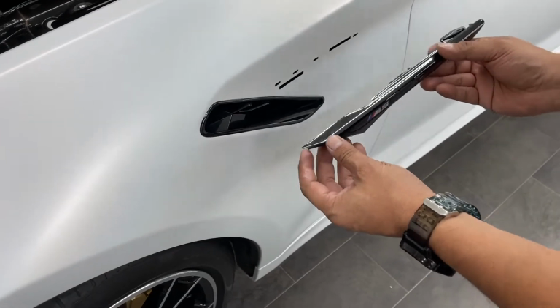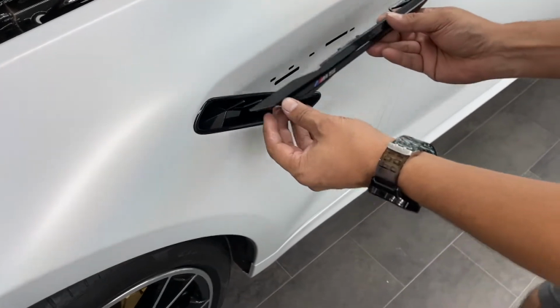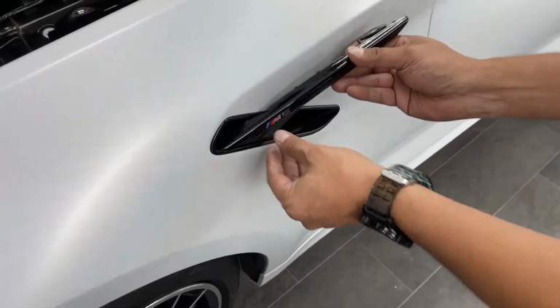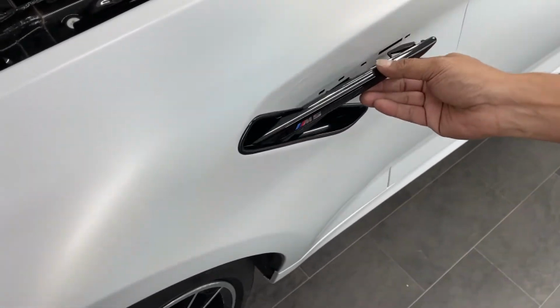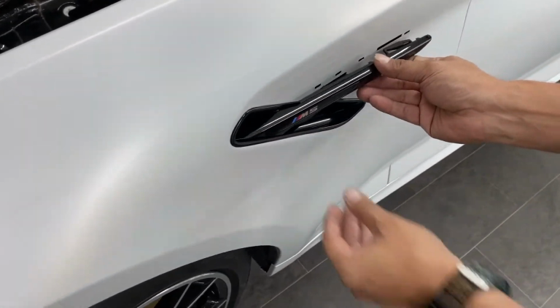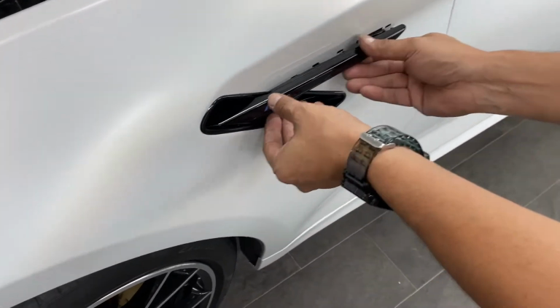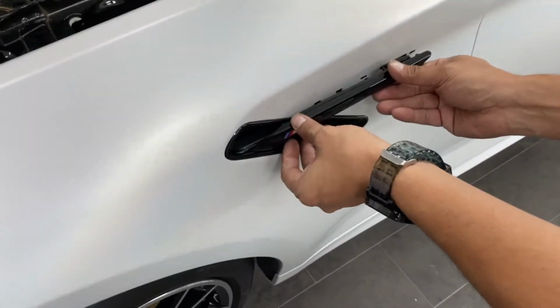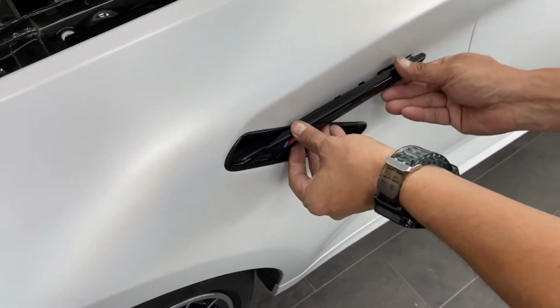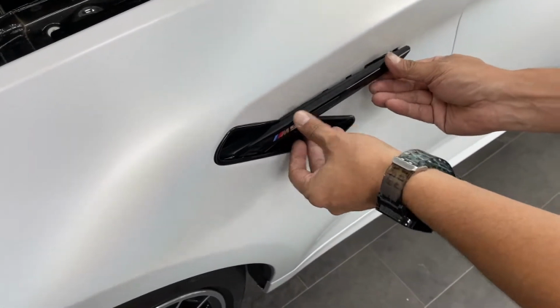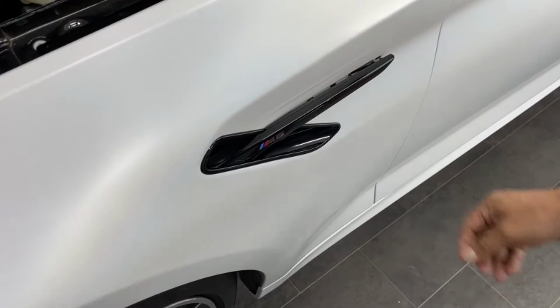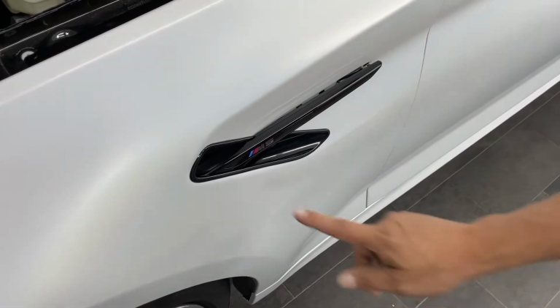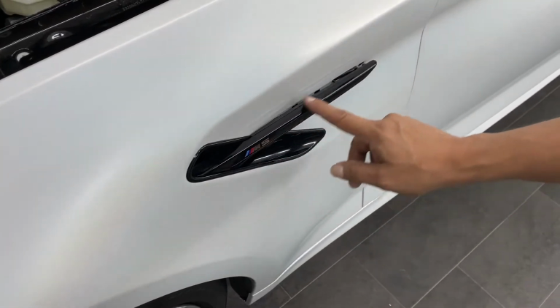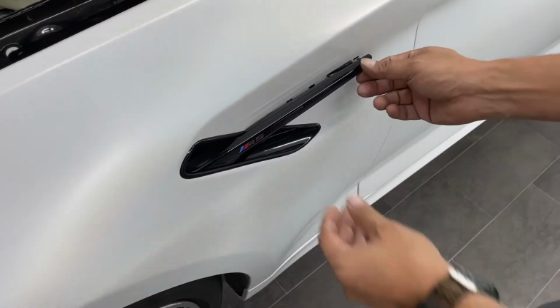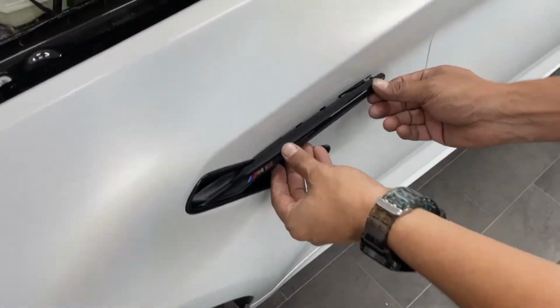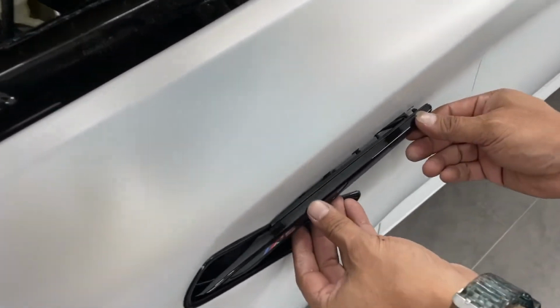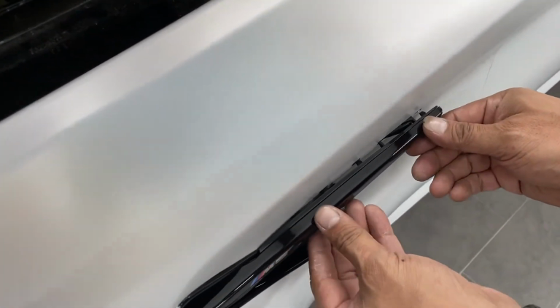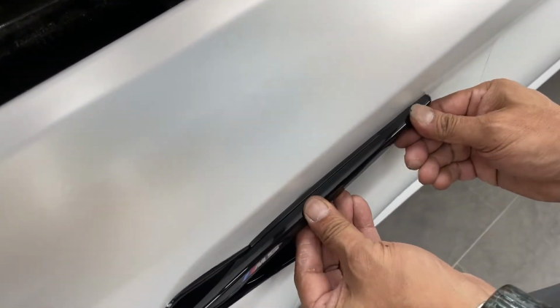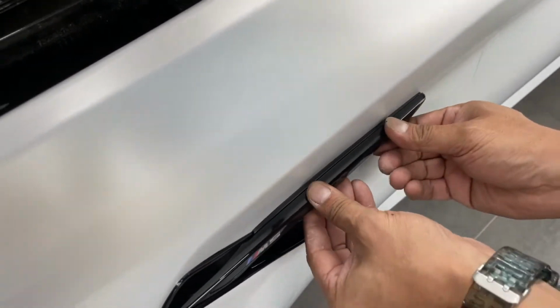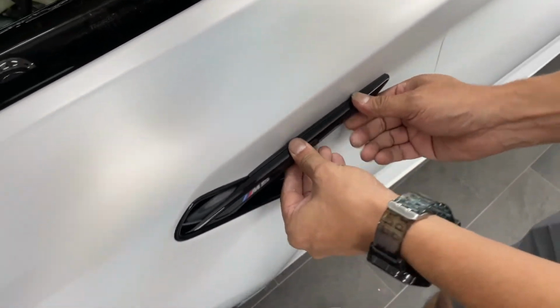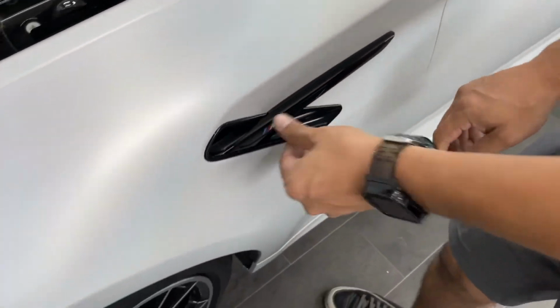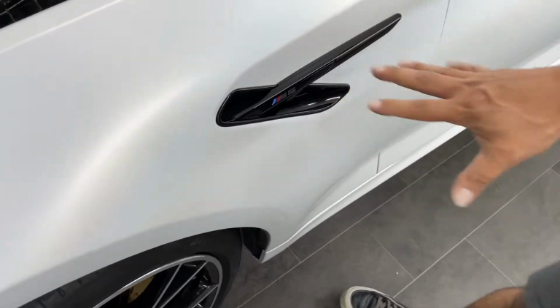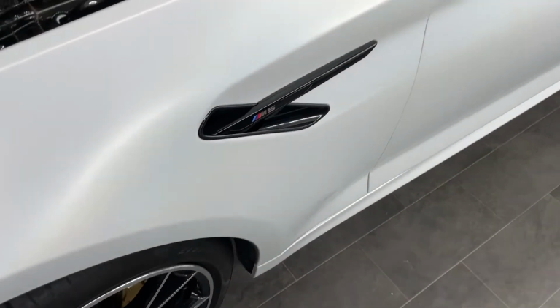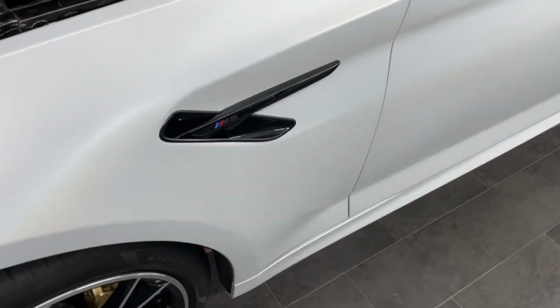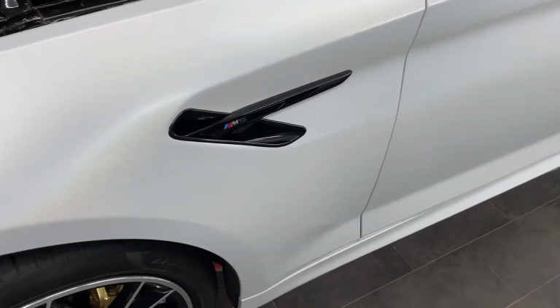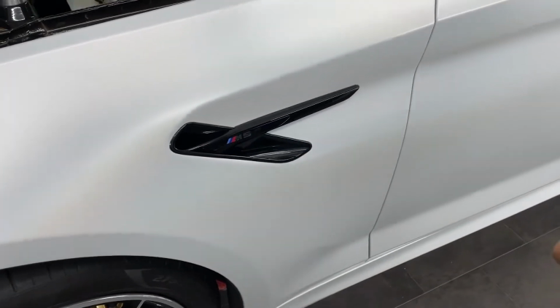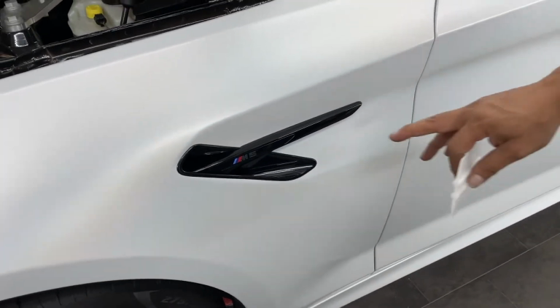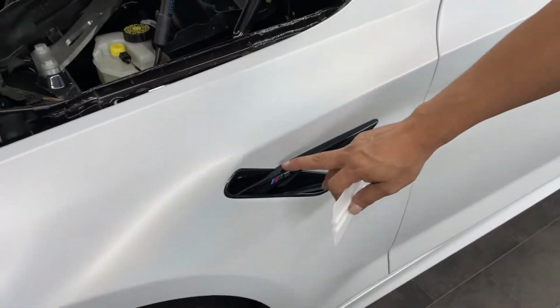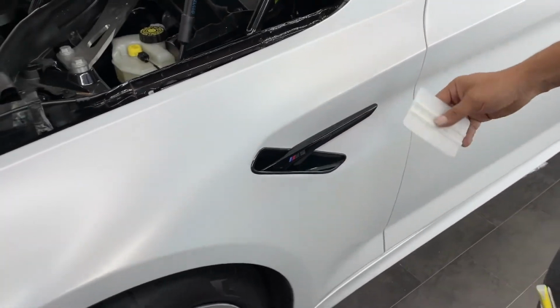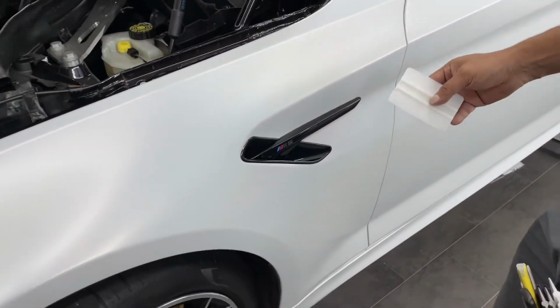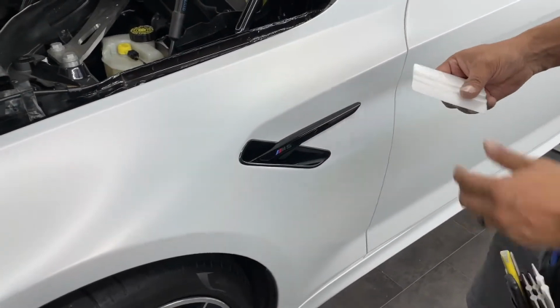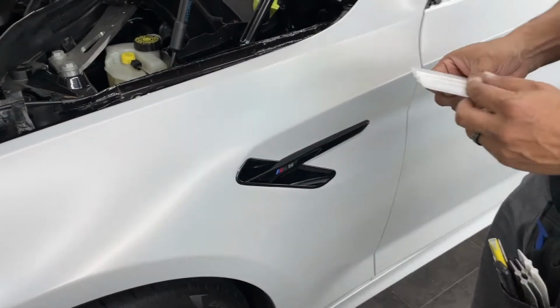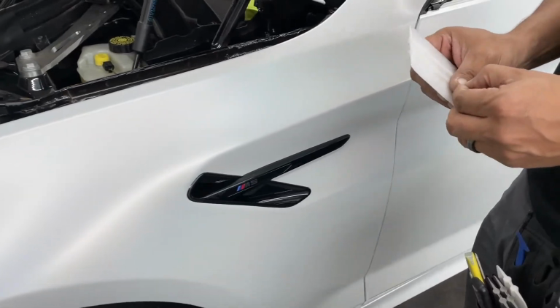Right there — align it and then just clip it in. Really simple. Now it is done.